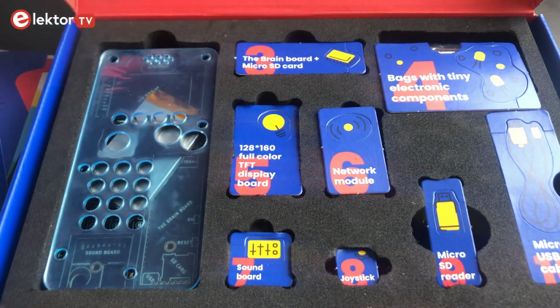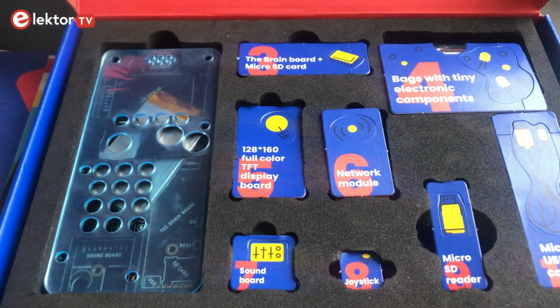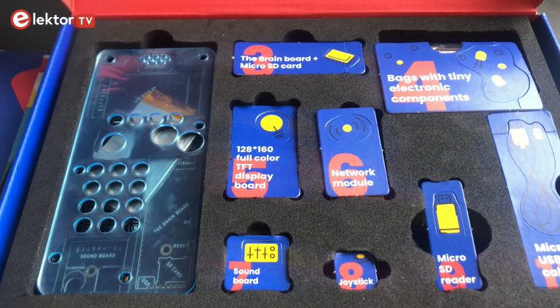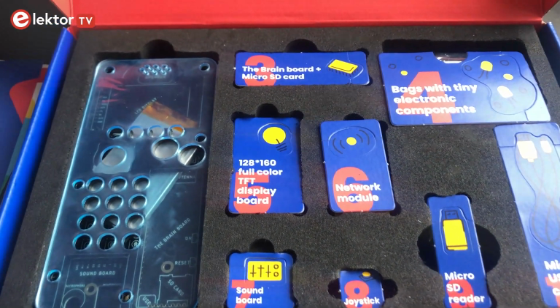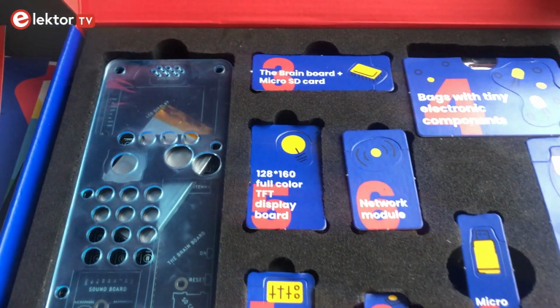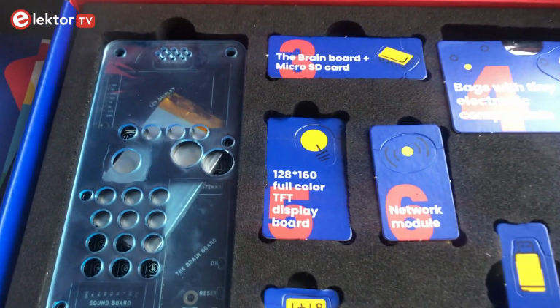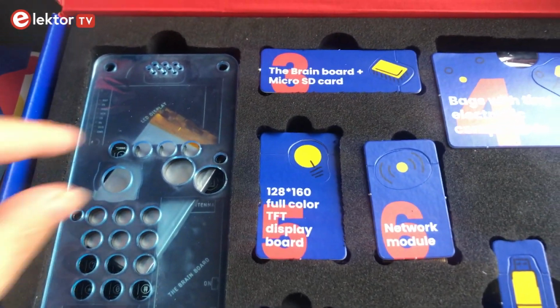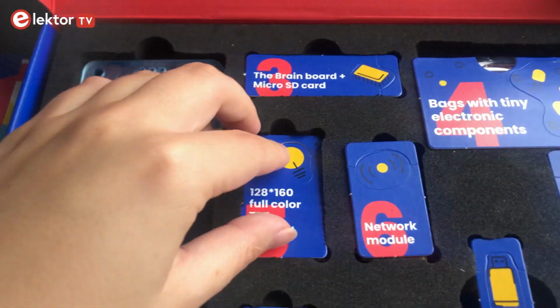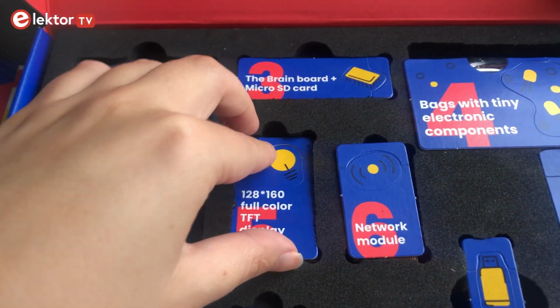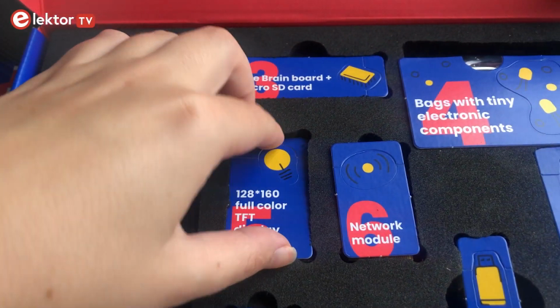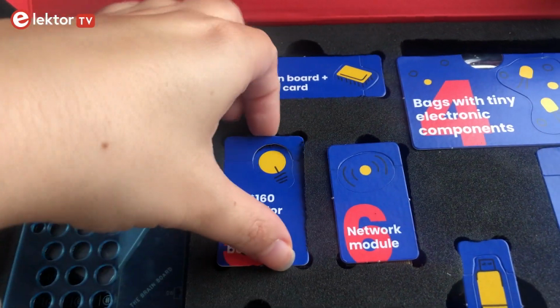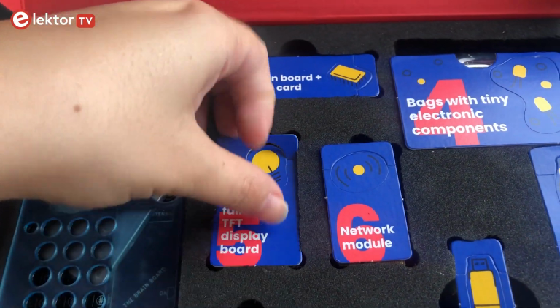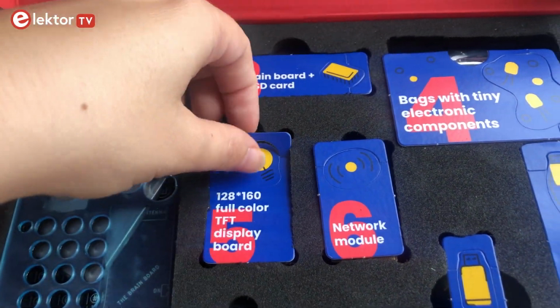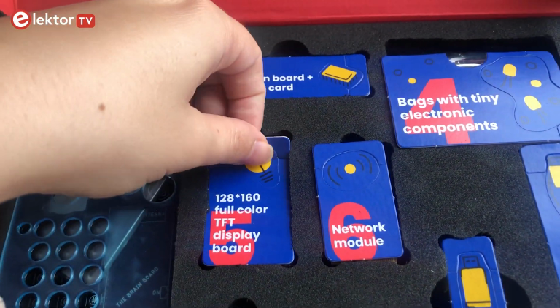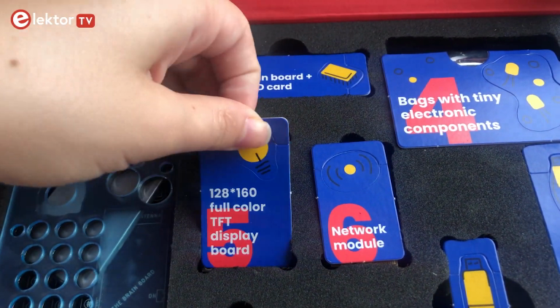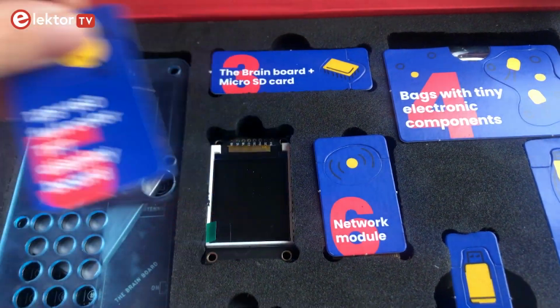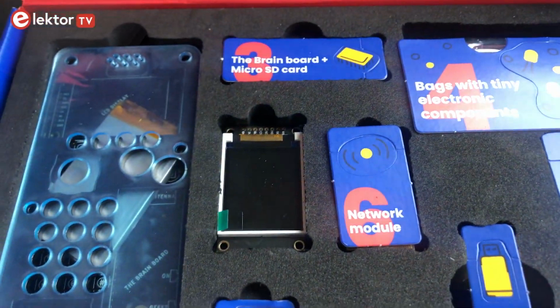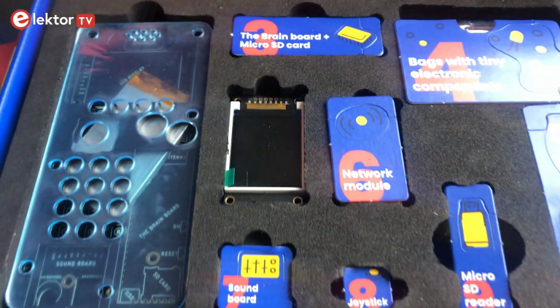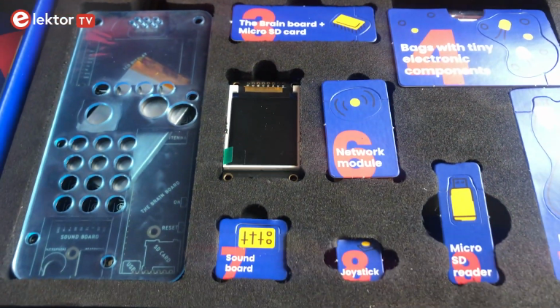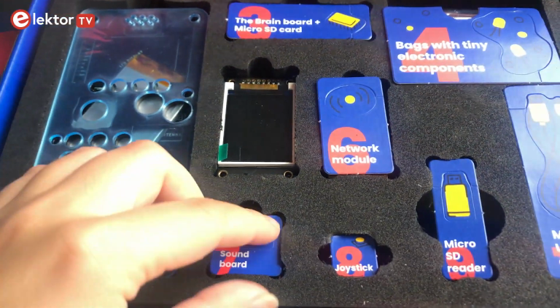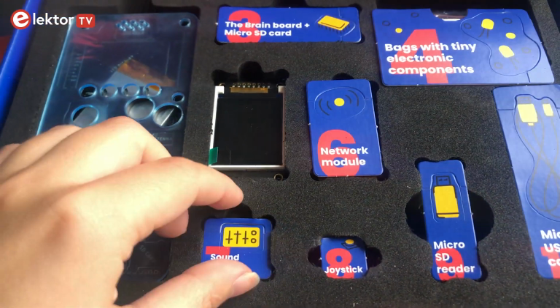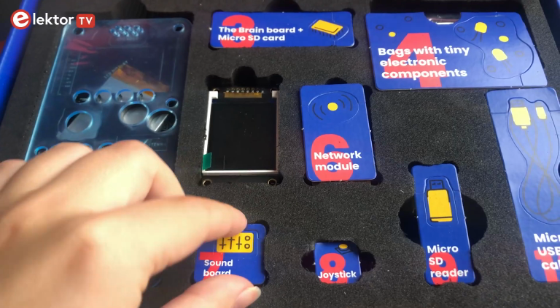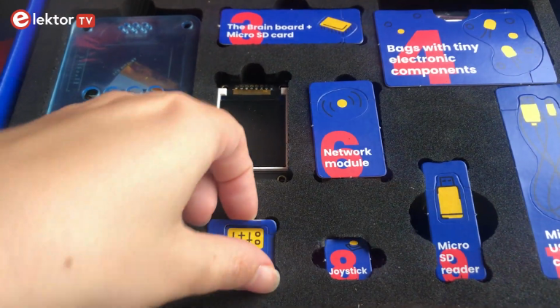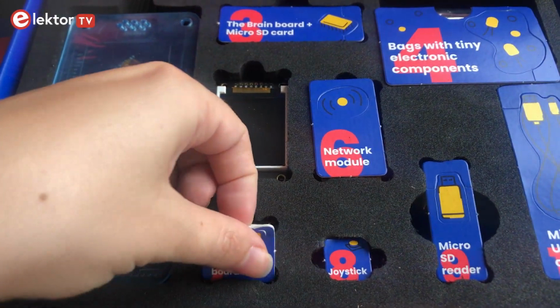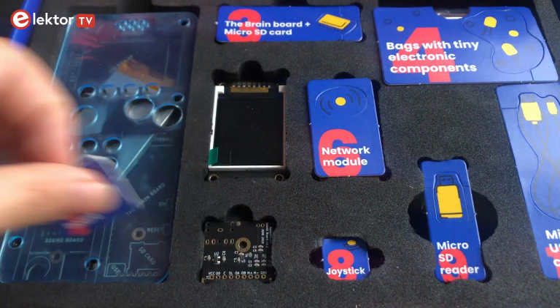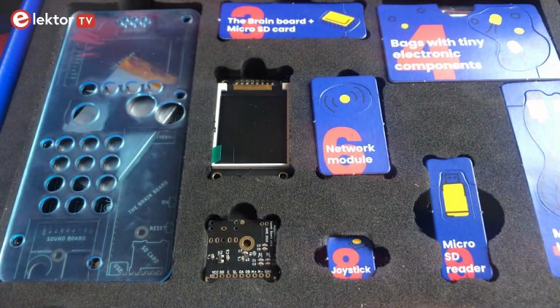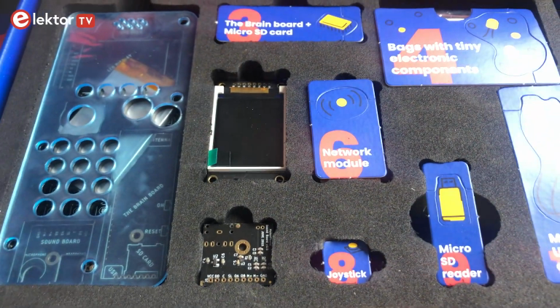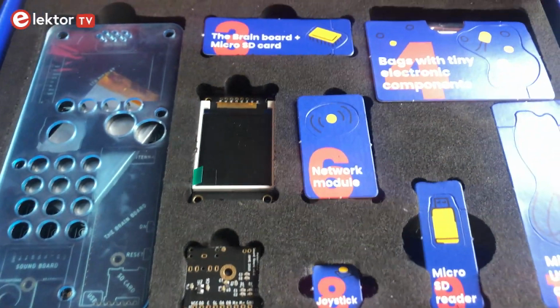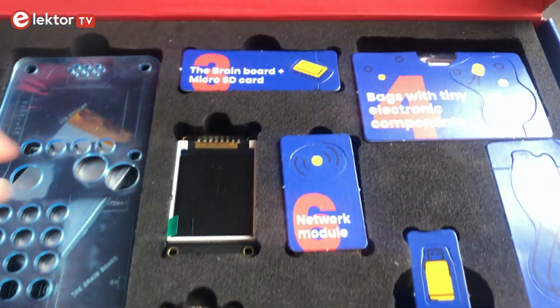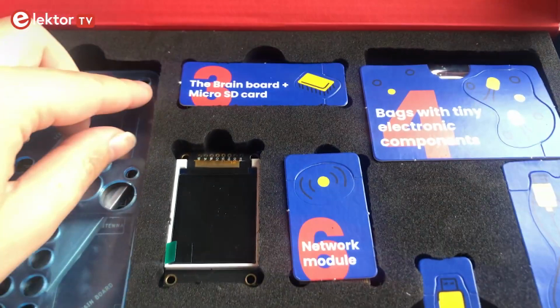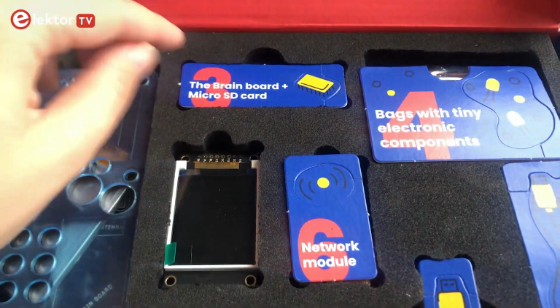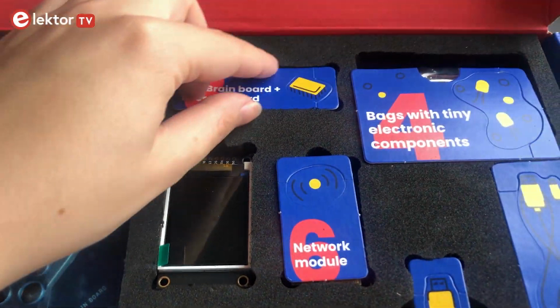This is the casing, the main circuit board, and the full color display. Here we have a sound board, the brain board, and micro SD card.